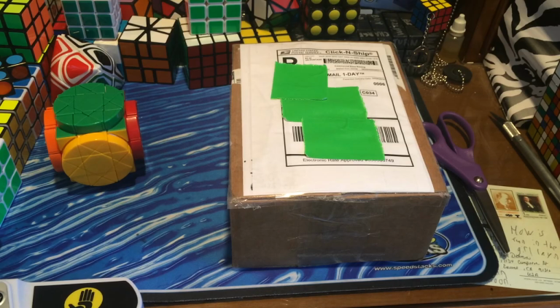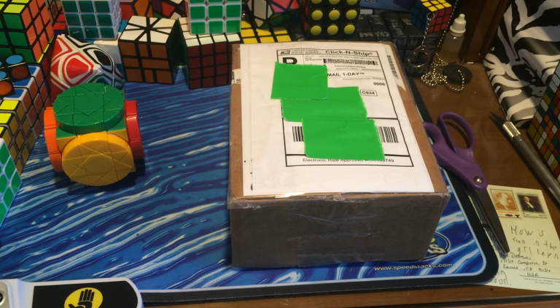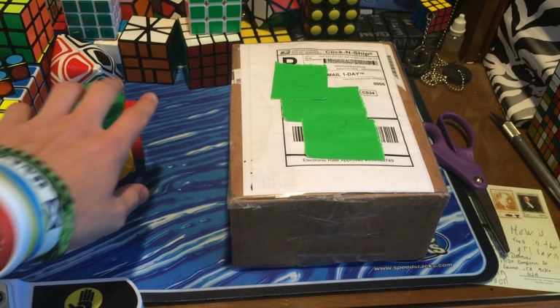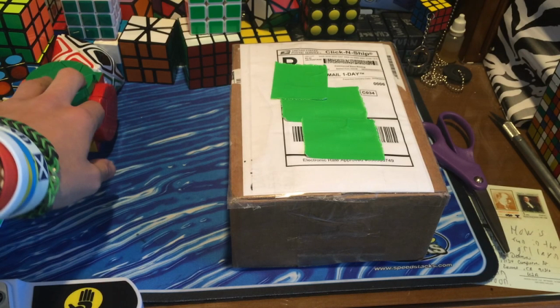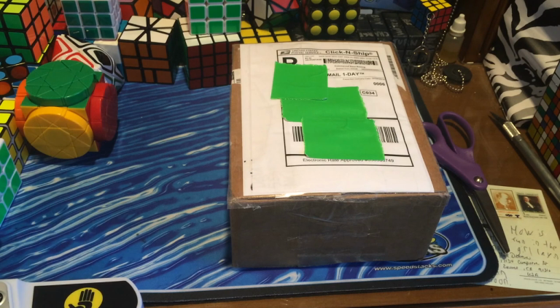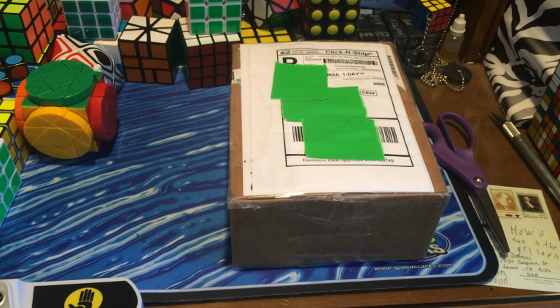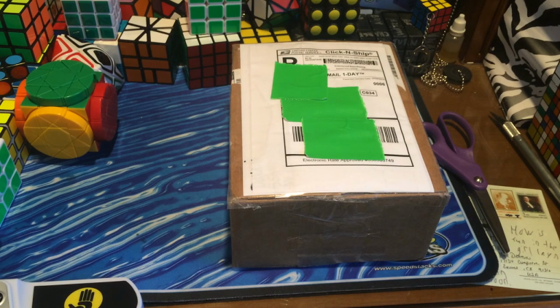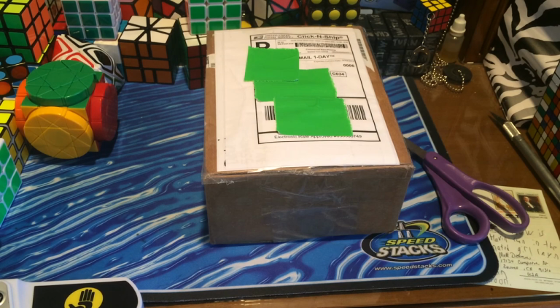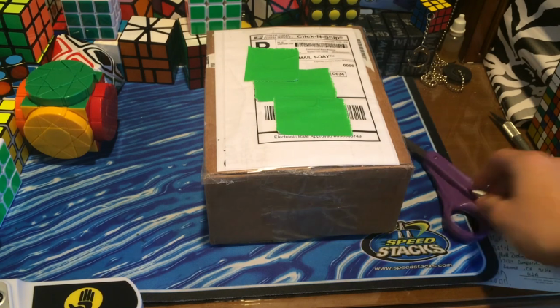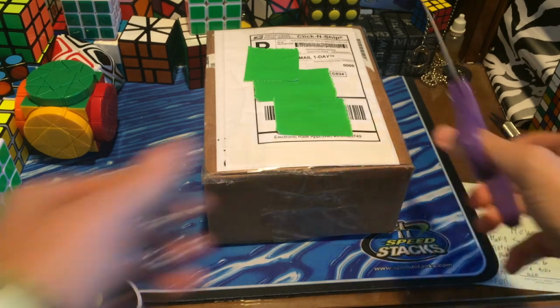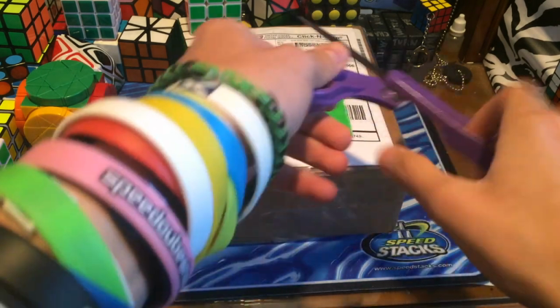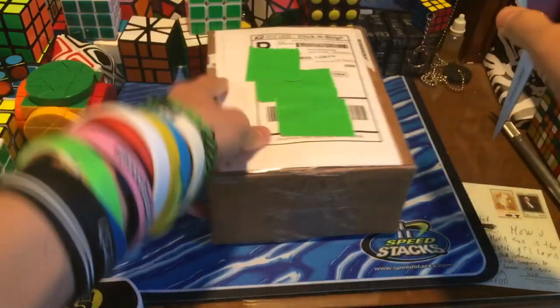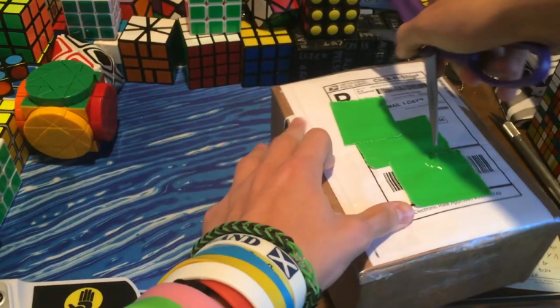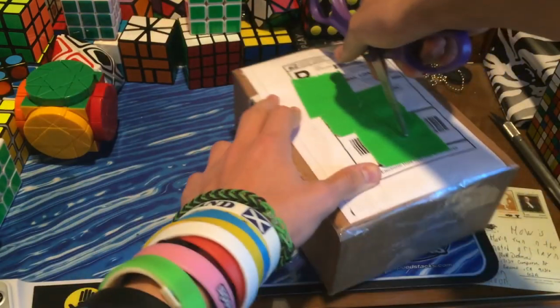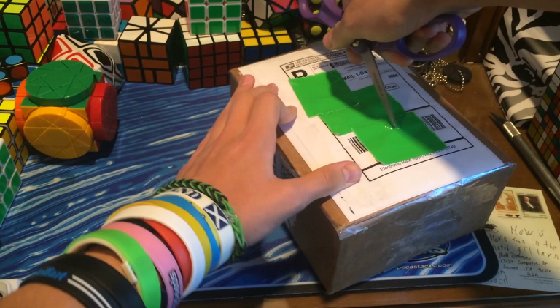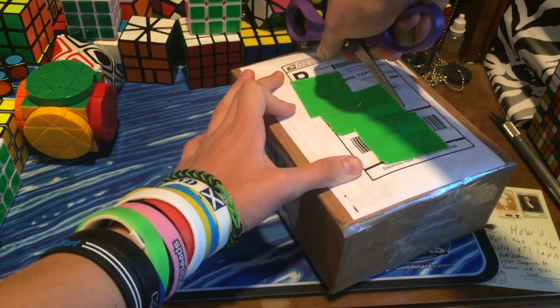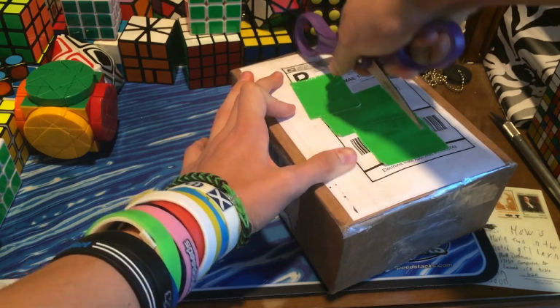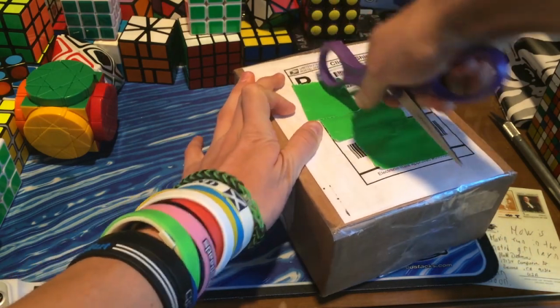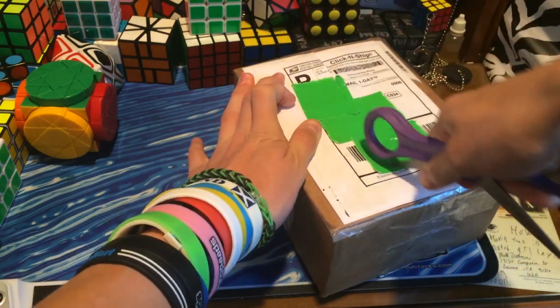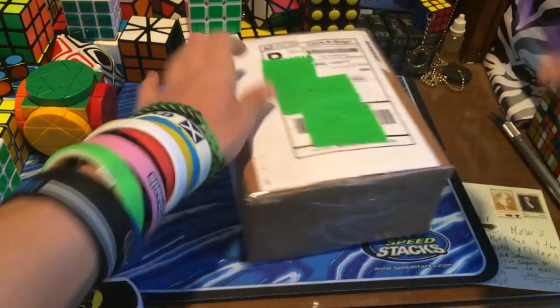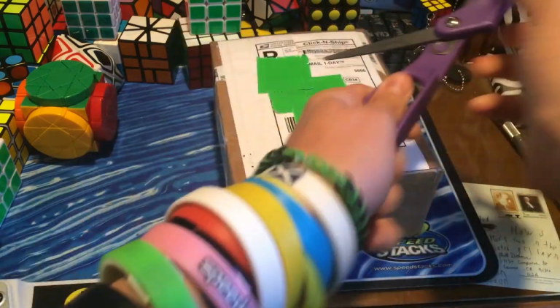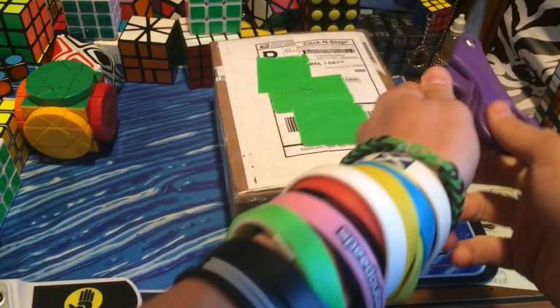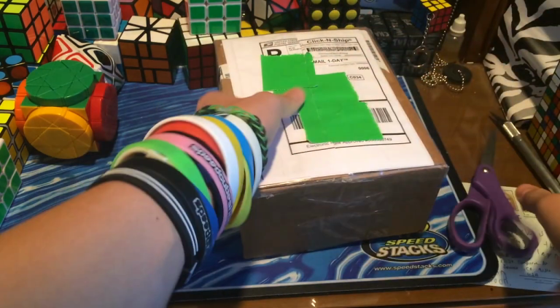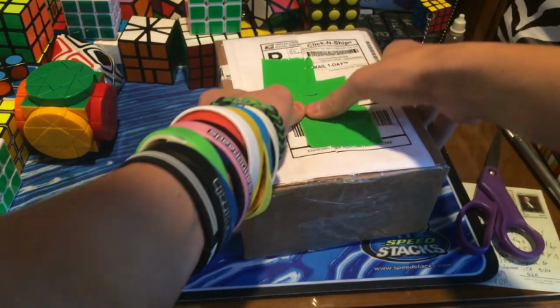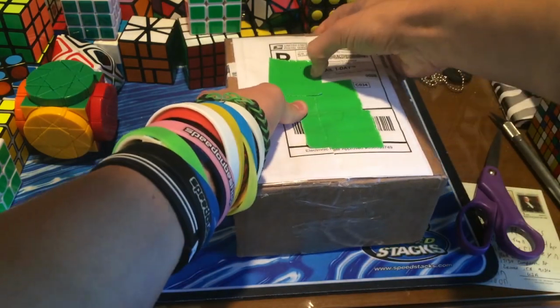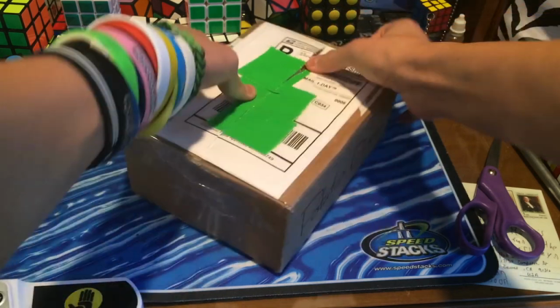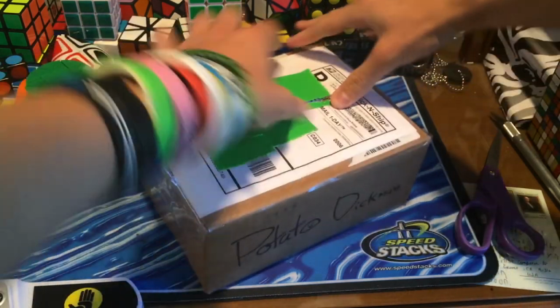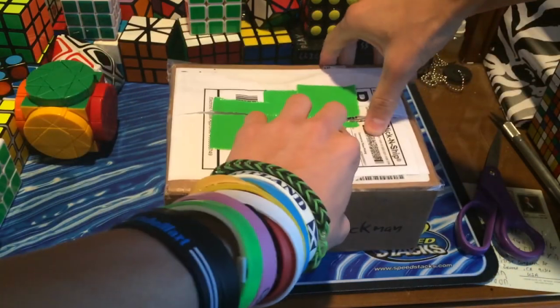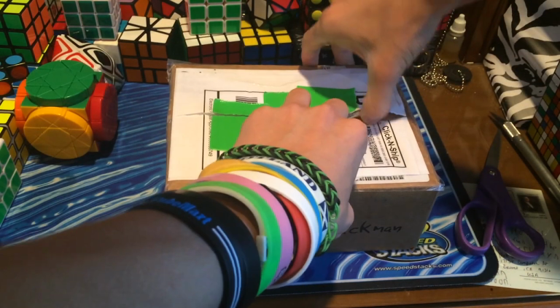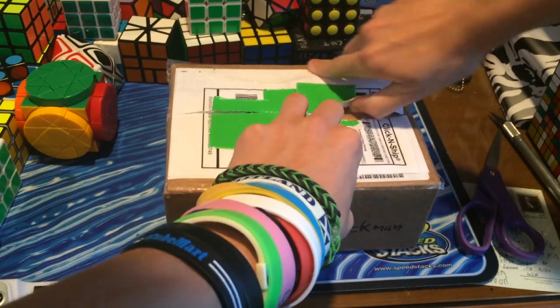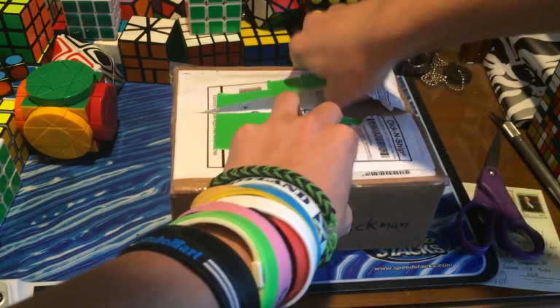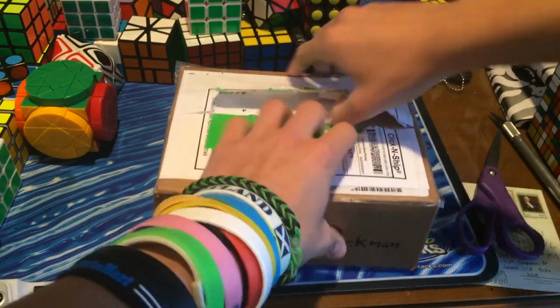Hey guys, TheCubeDude here, and today I have an unboxing from AlexNabdivani. This package is definitely one of the best packages I will ever receive in my entire life. This has some handmade custom mods that he's been working on, so I'm really glad that he sent them to me.